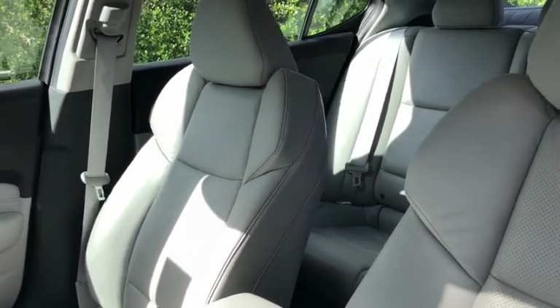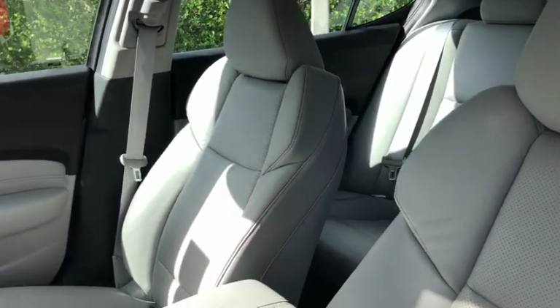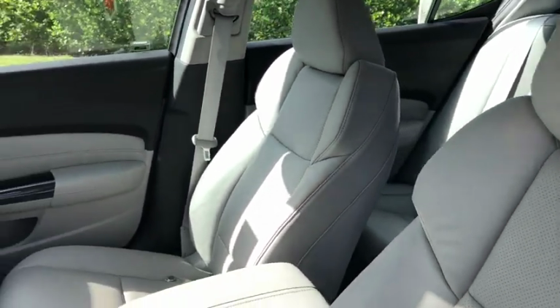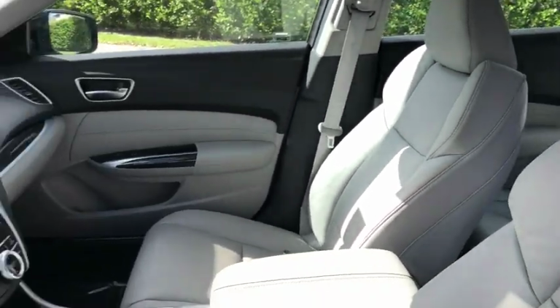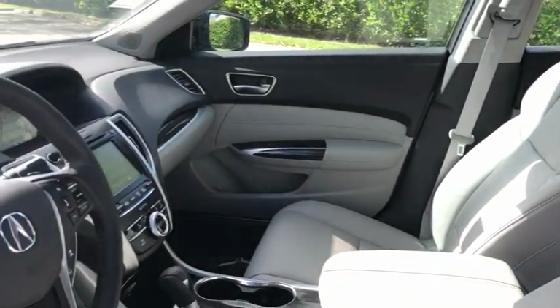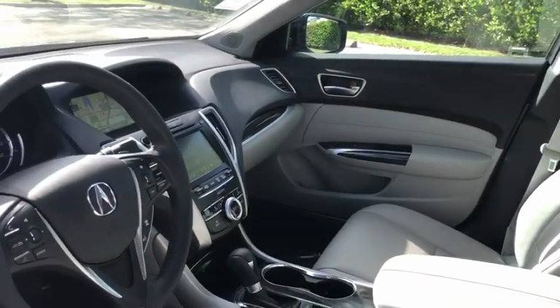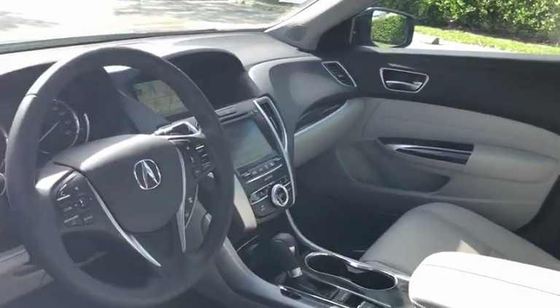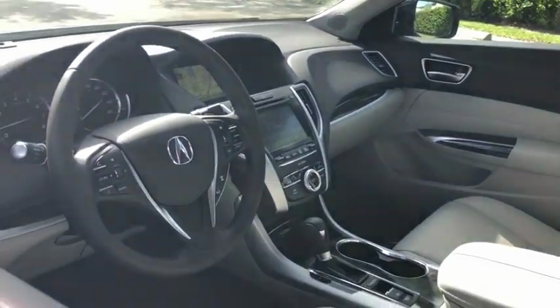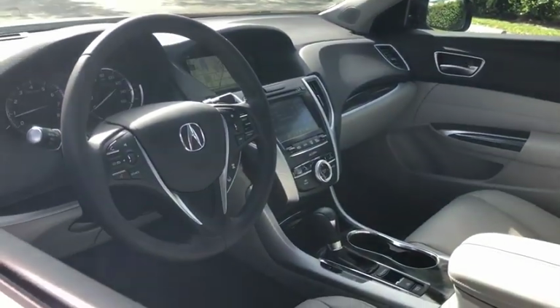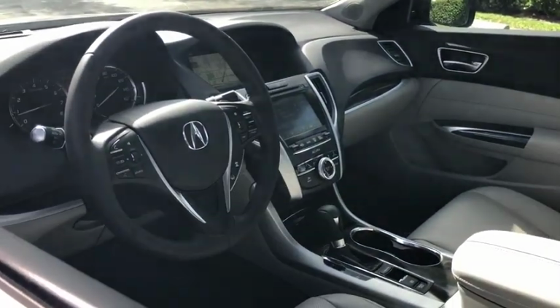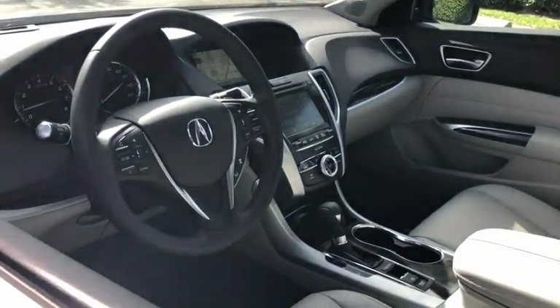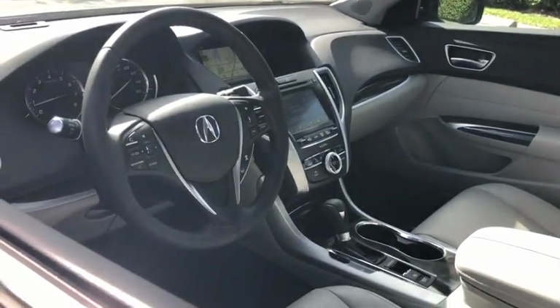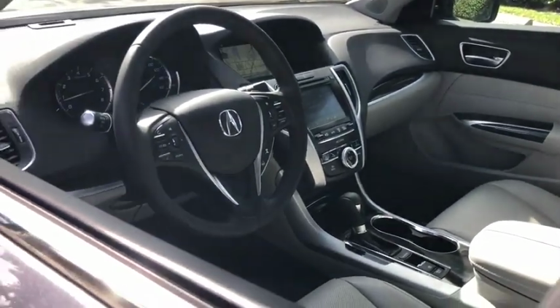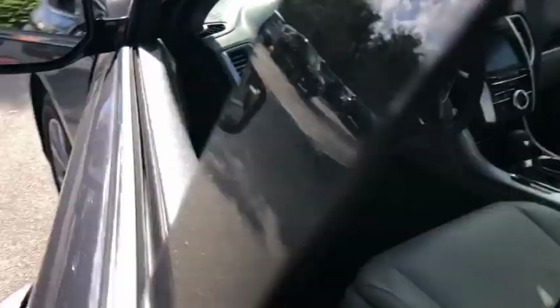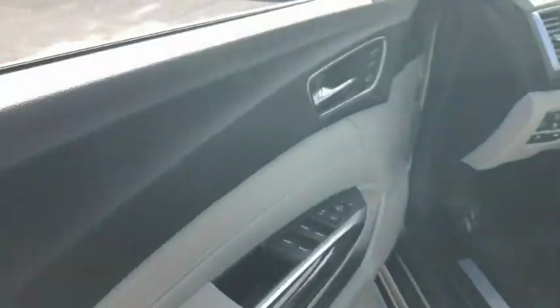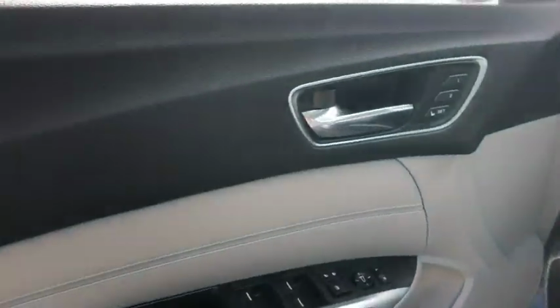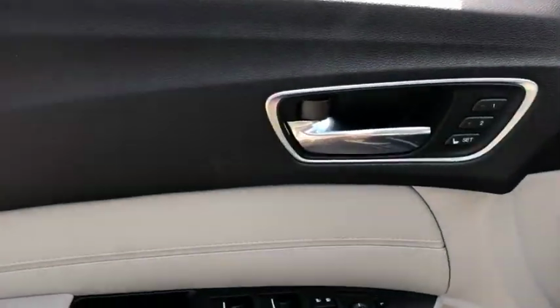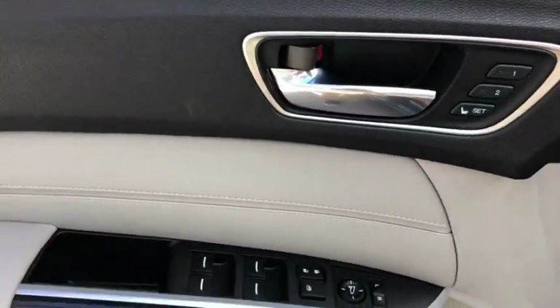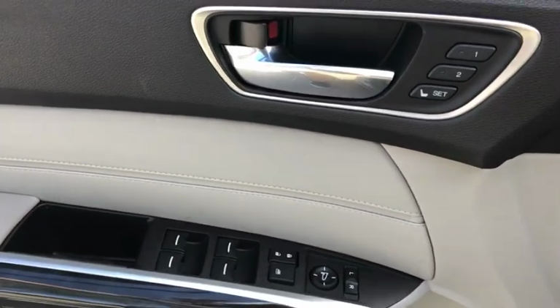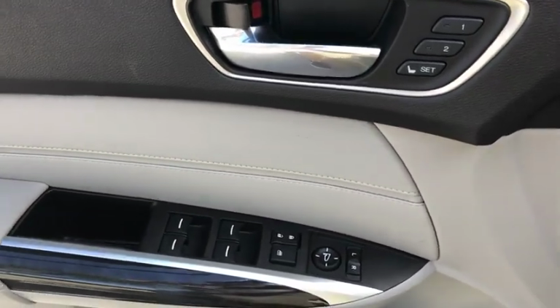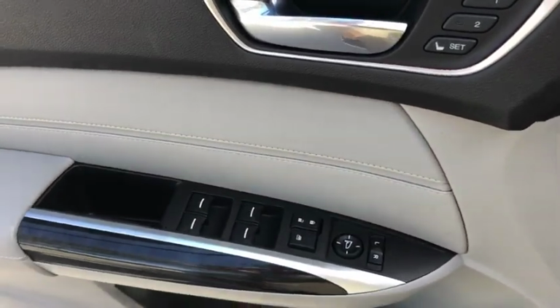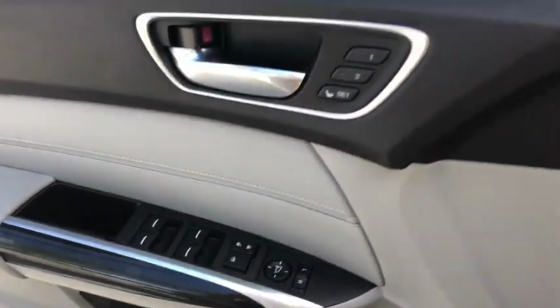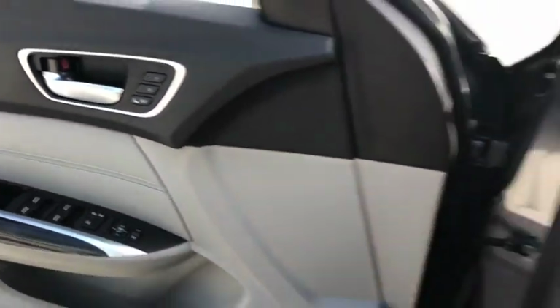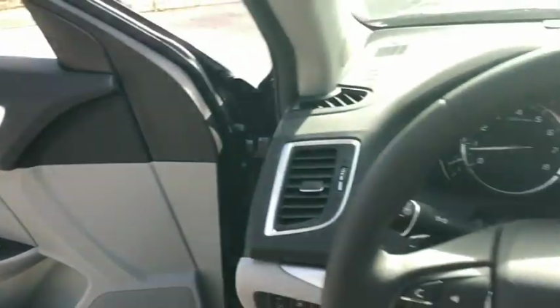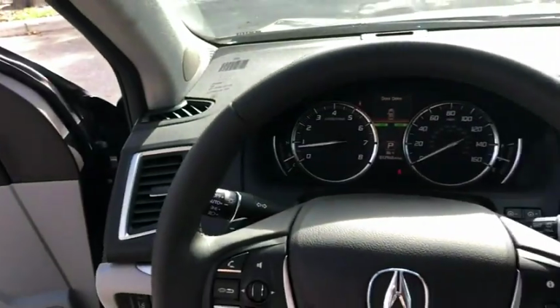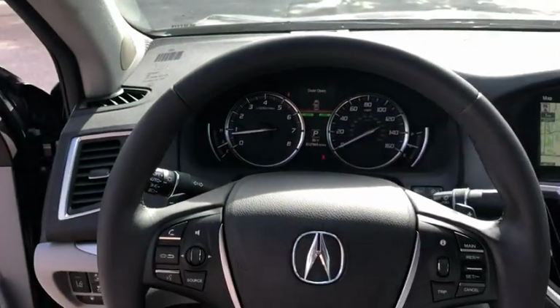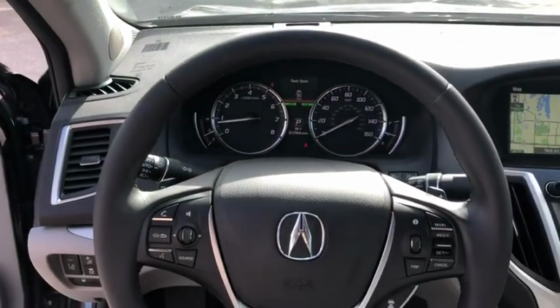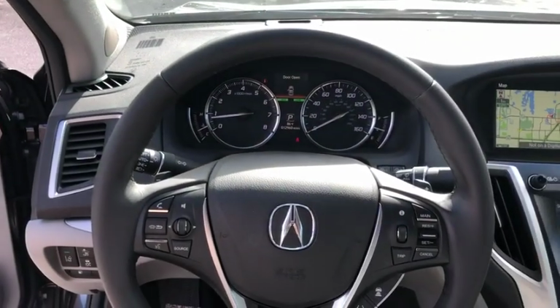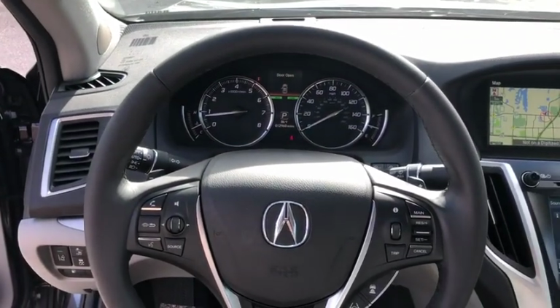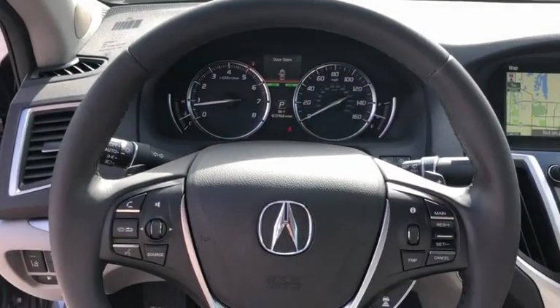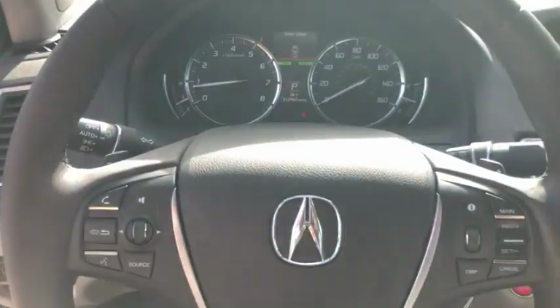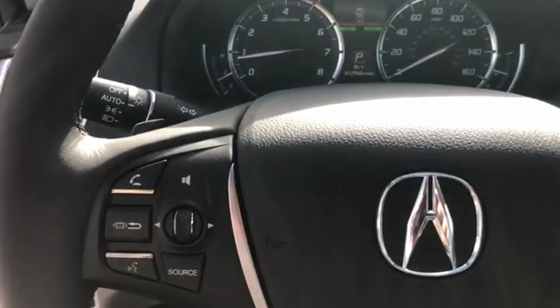Traction control, power passenger seat, leather-wrapped steering wheel, dual airbags, power steering, four-wheel disc brakes, center armrest, rear window defroster, power windows, security system, electronic stability control.